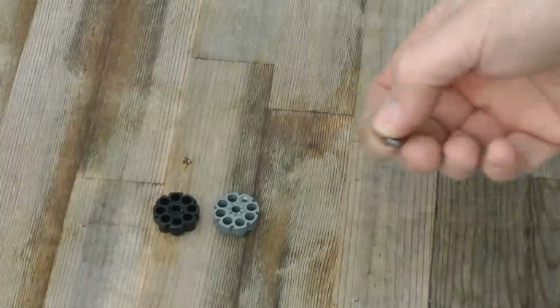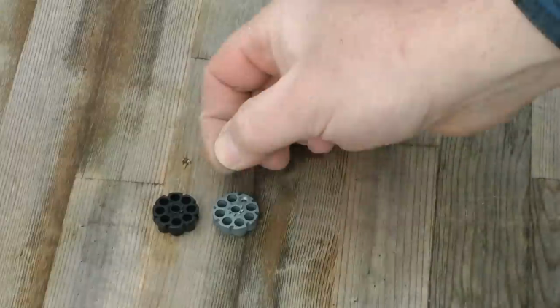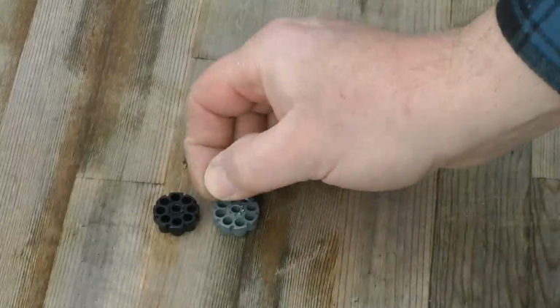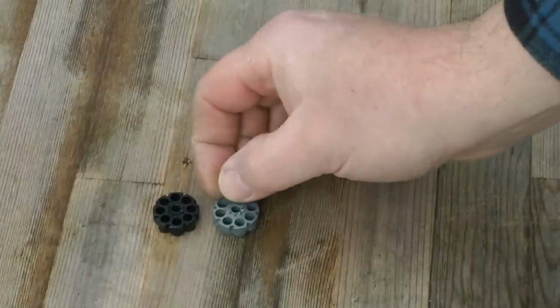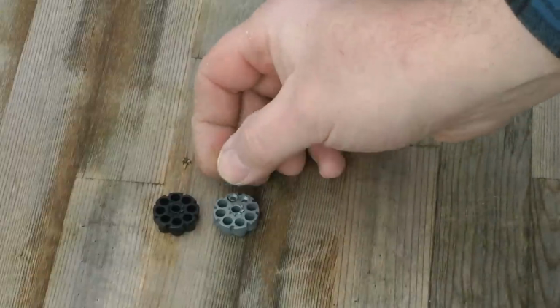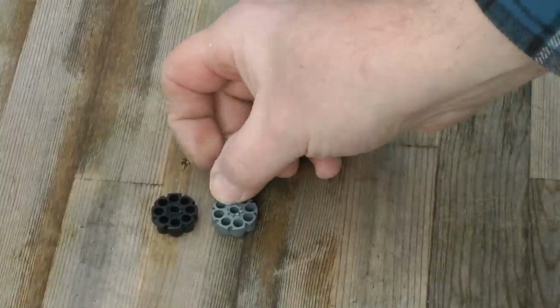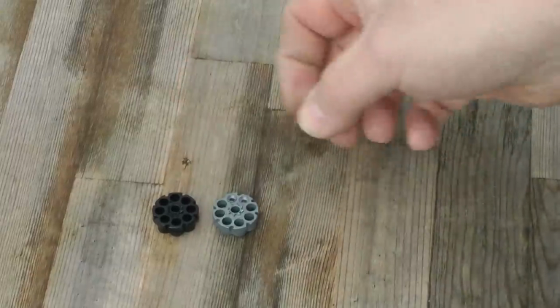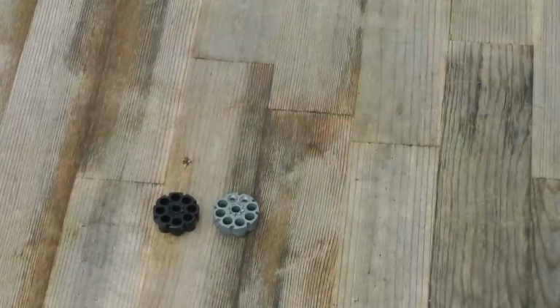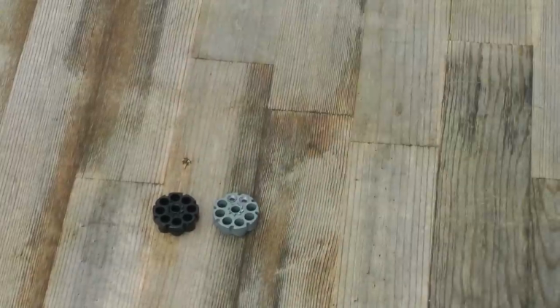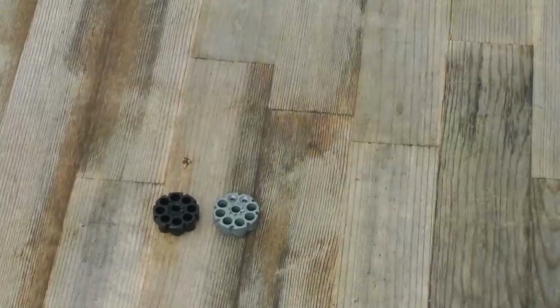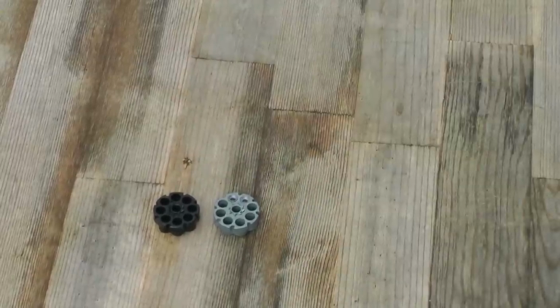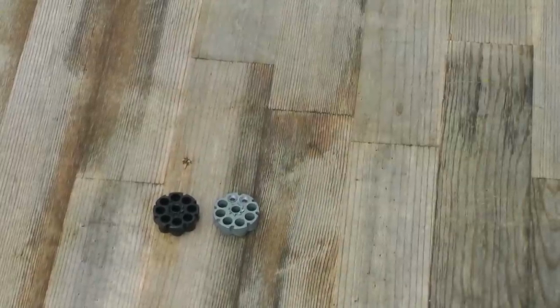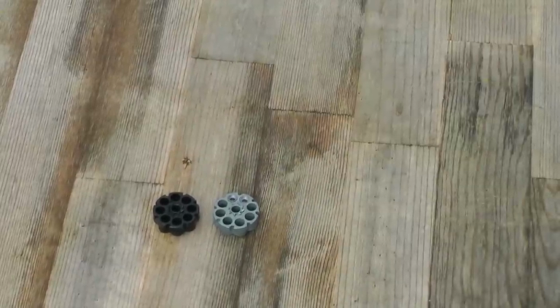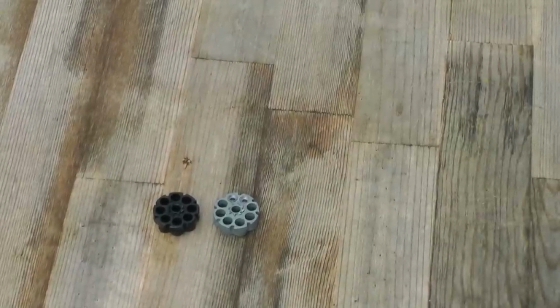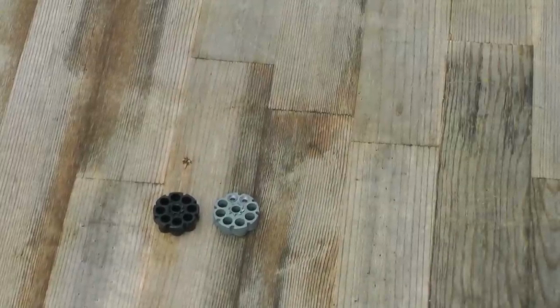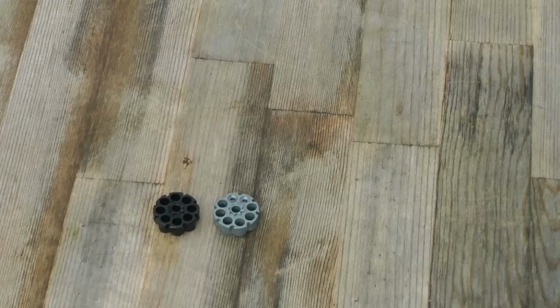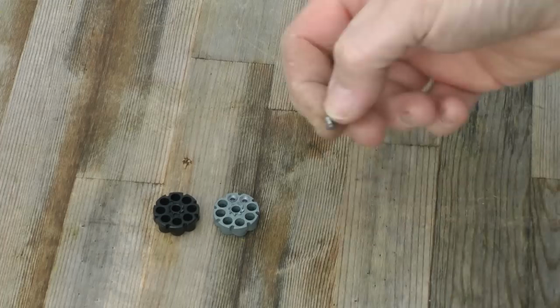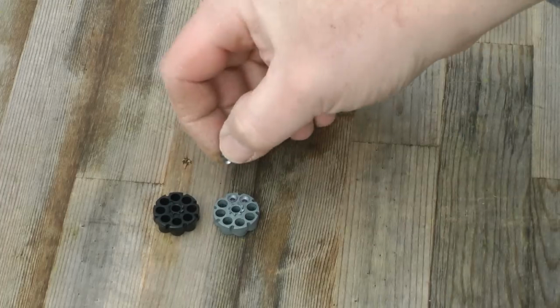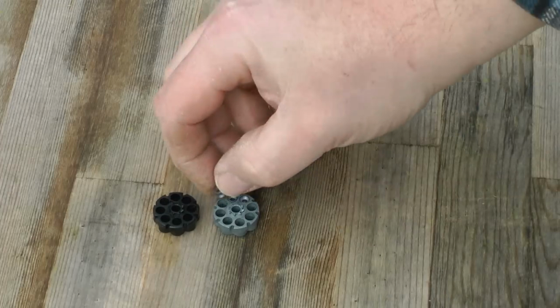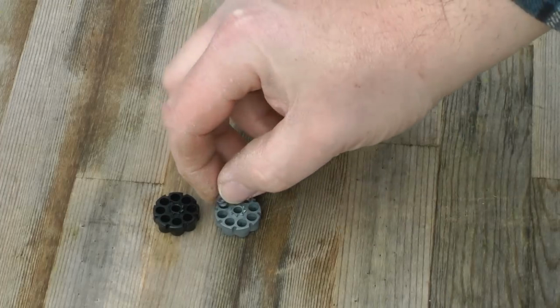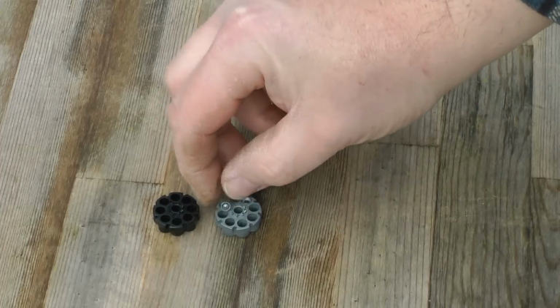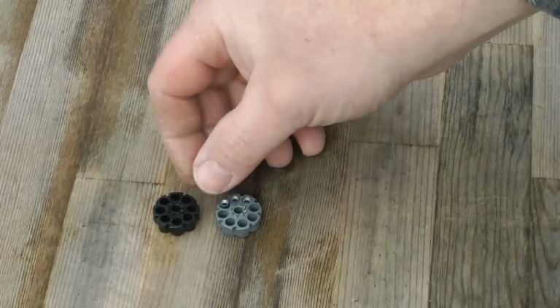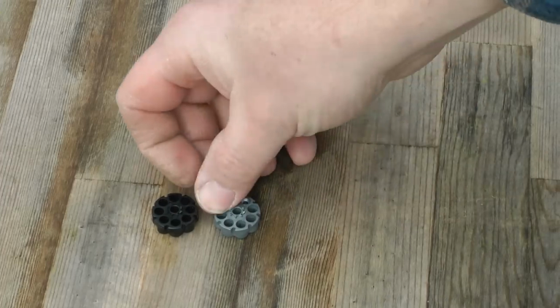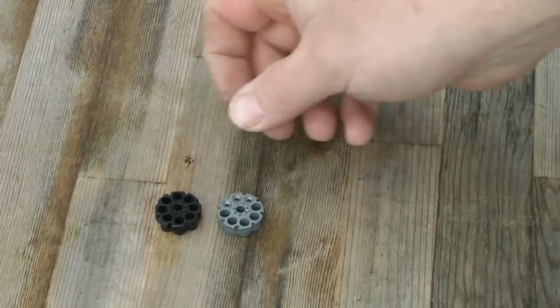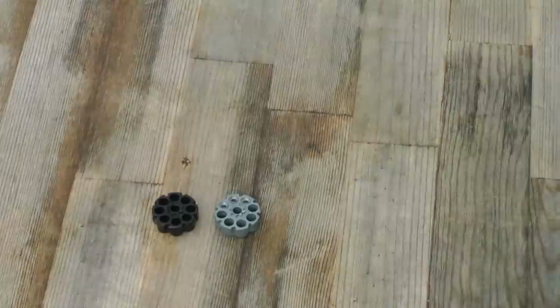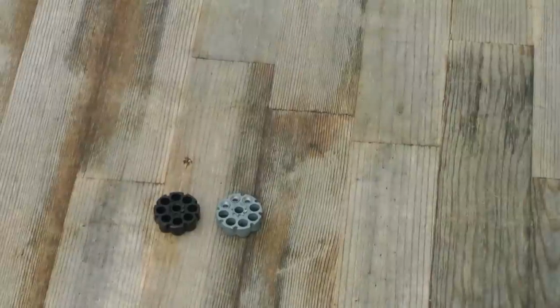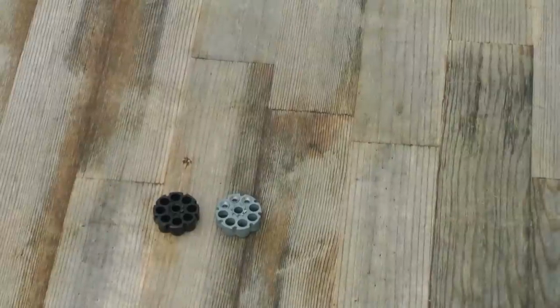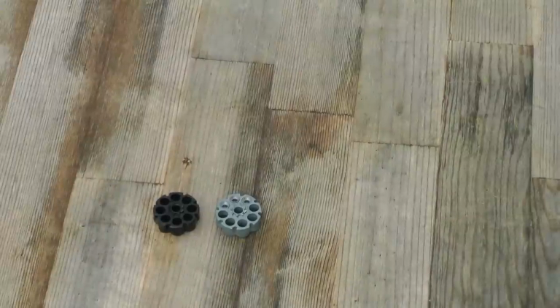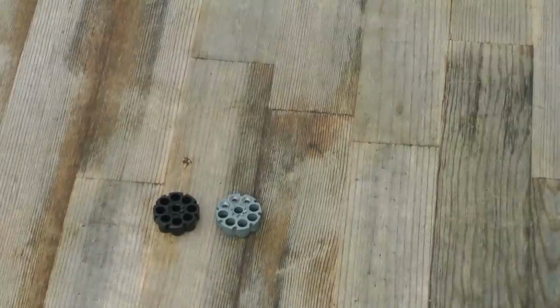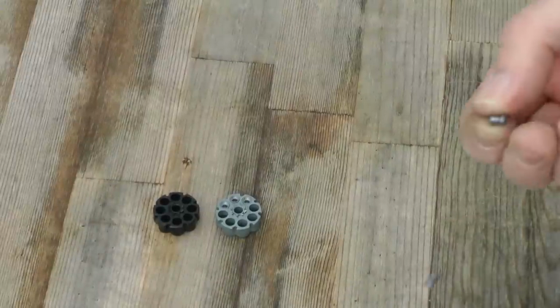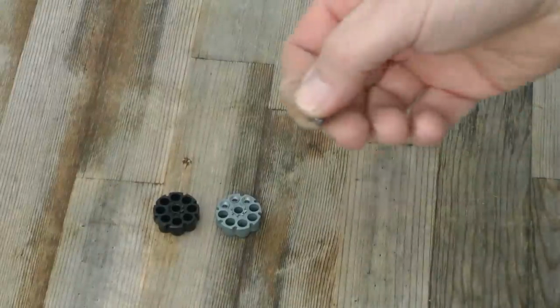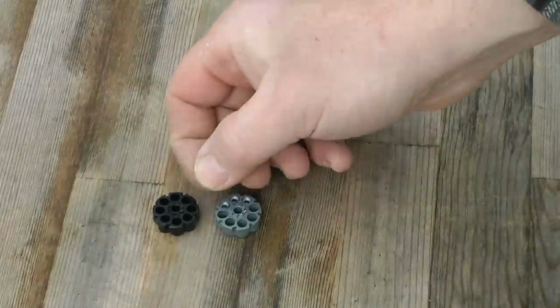Loading the magazine is very simple. In fact, I can do it one-handed. The pellets simply slot in and it's a nice snug fit. Nothing's going to fall out.